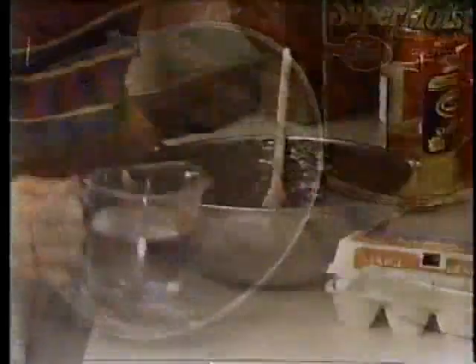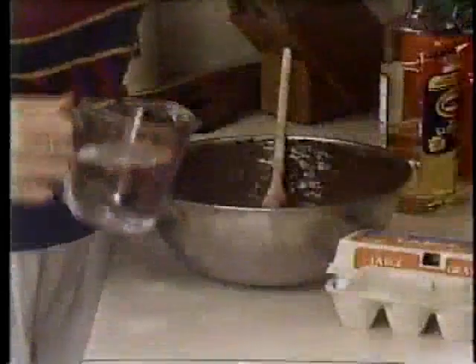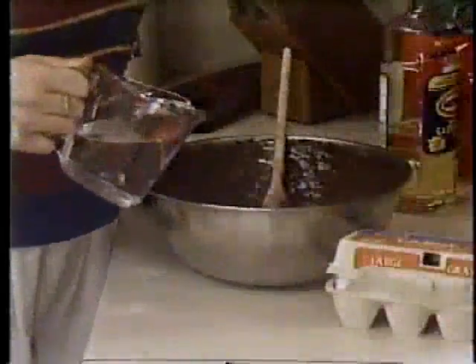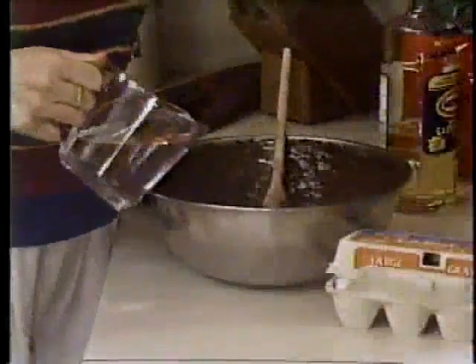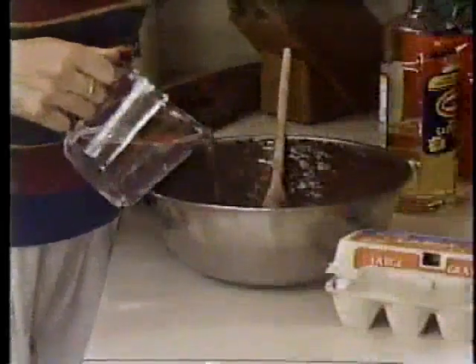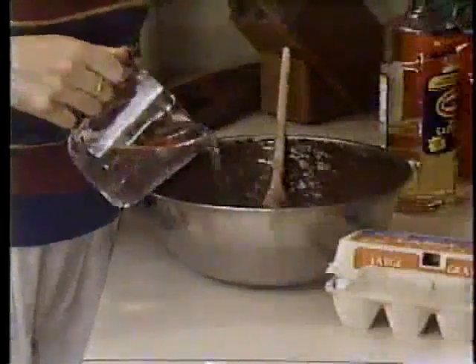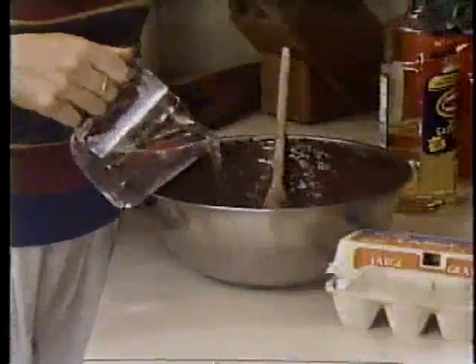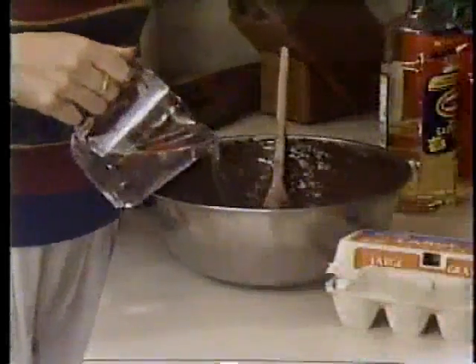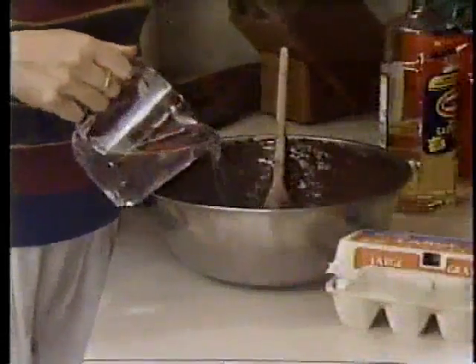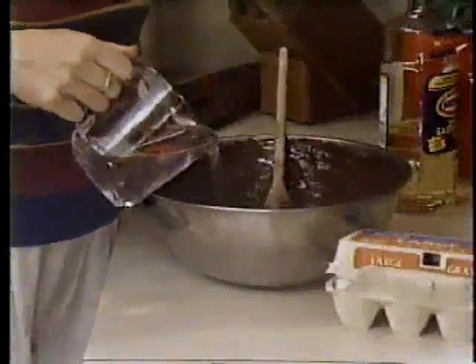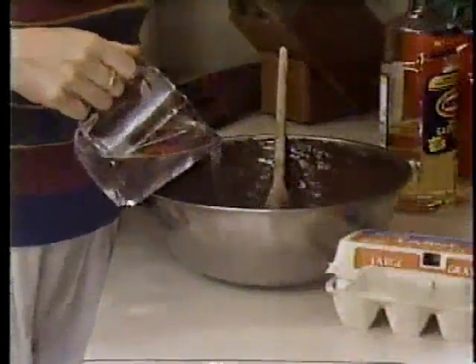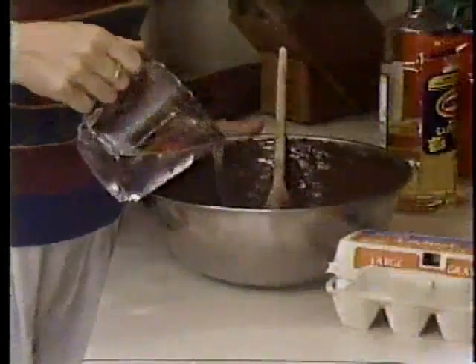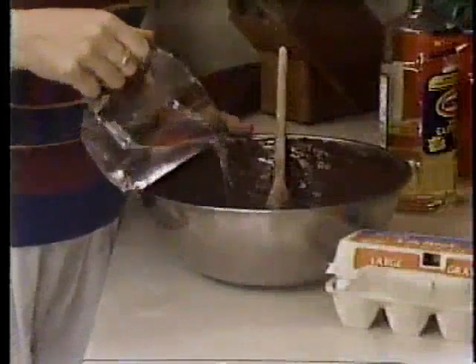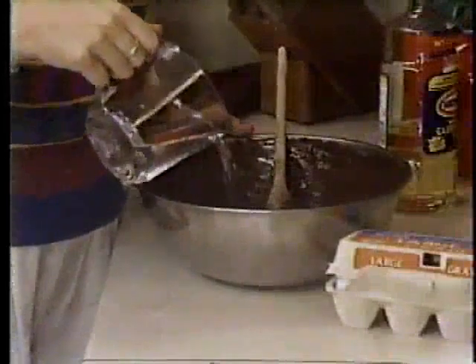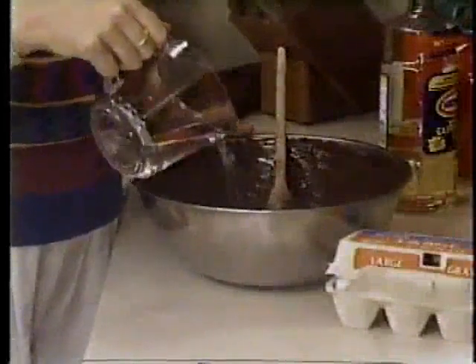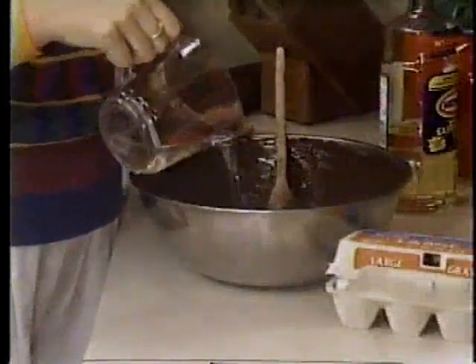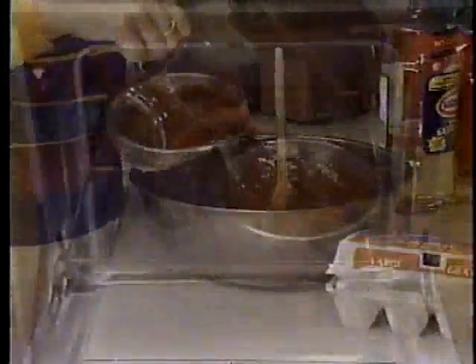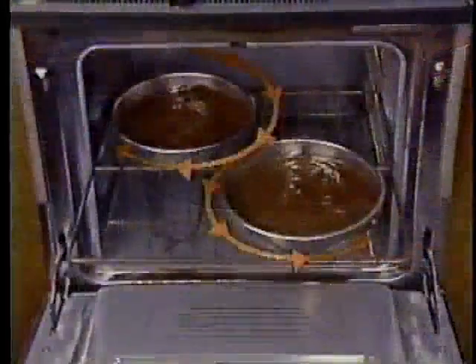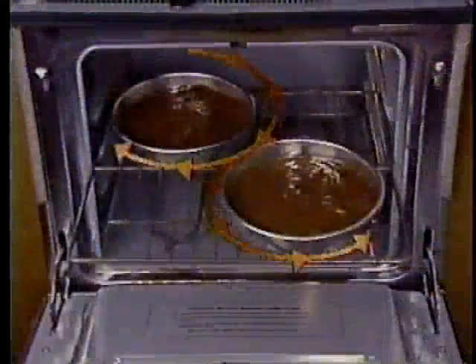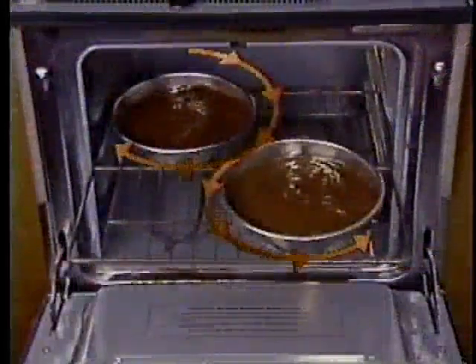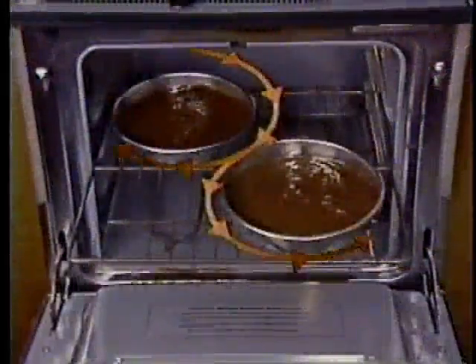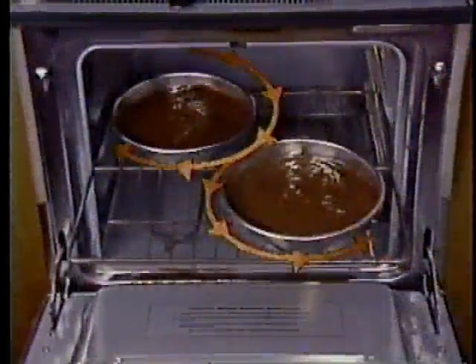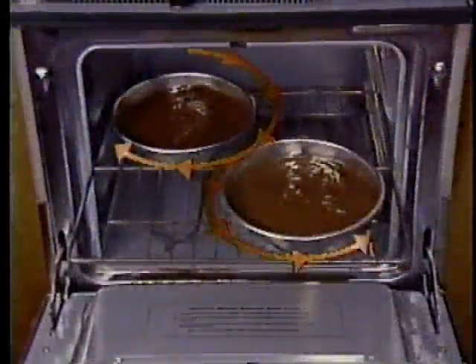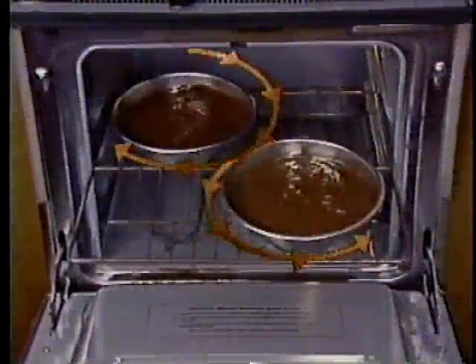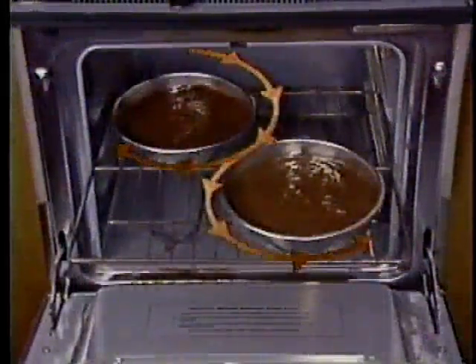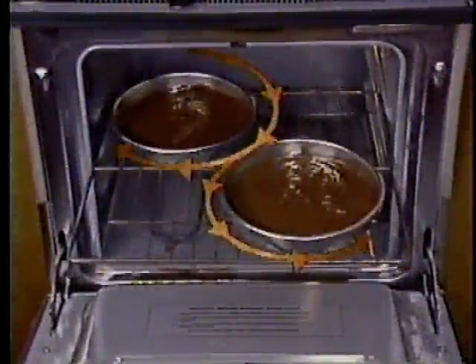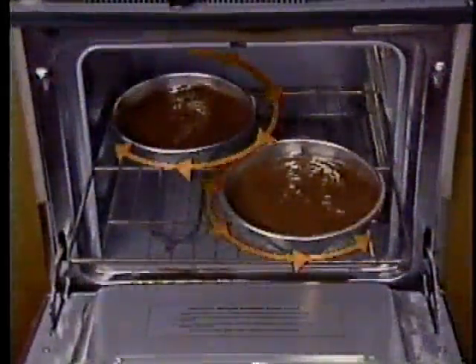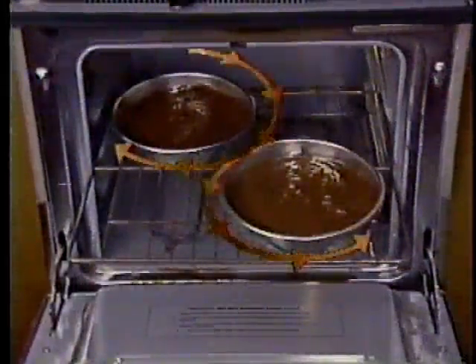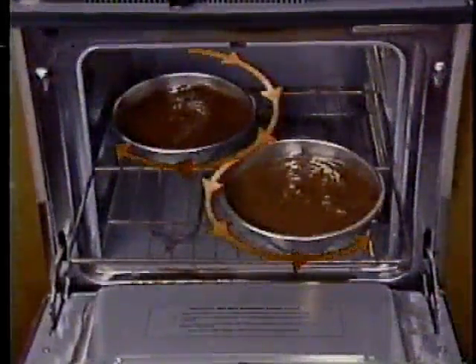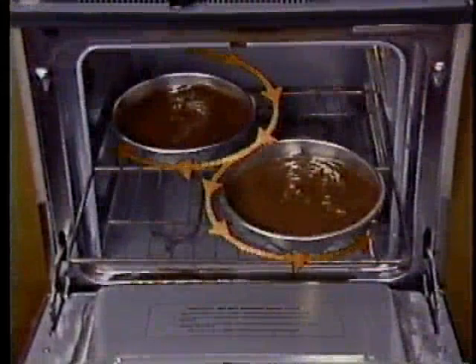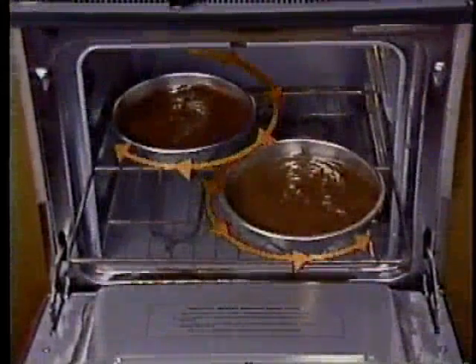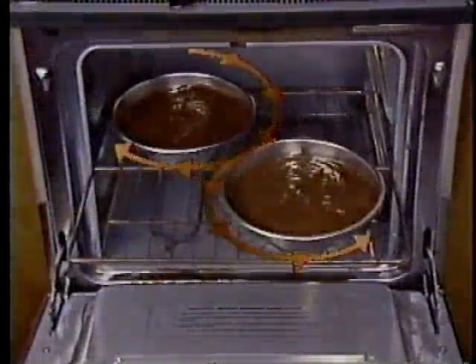Accurately measure the ingredients with a glass measuring cup and blend together carefully. Place your pans in the center of the oven and allow space around each pan for circulation of heat.